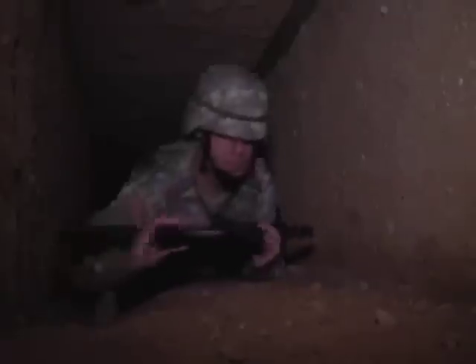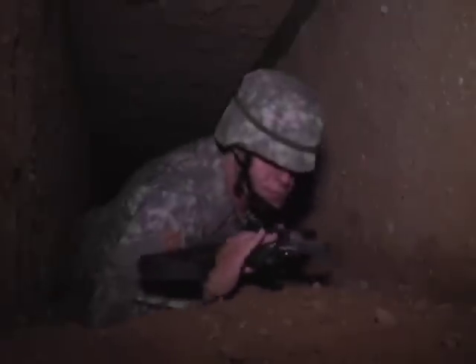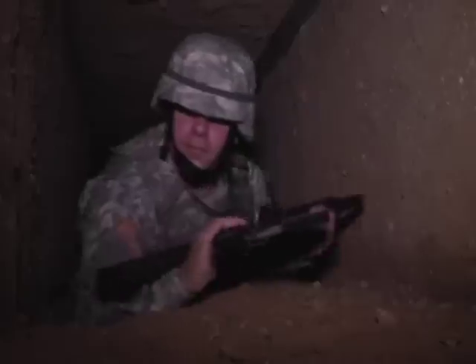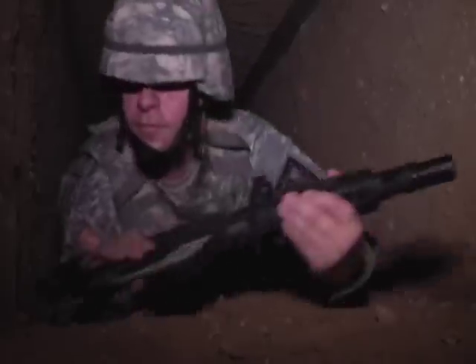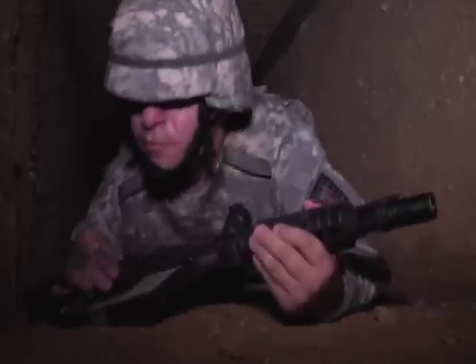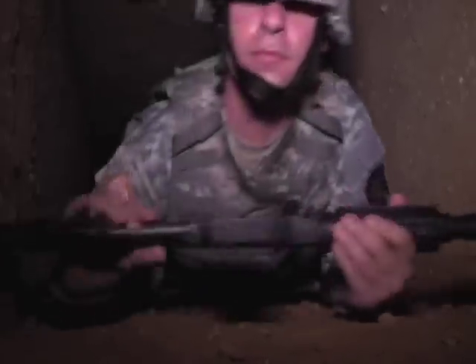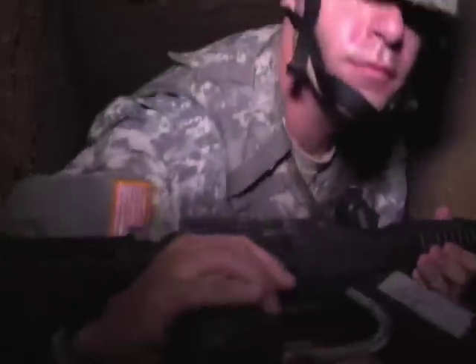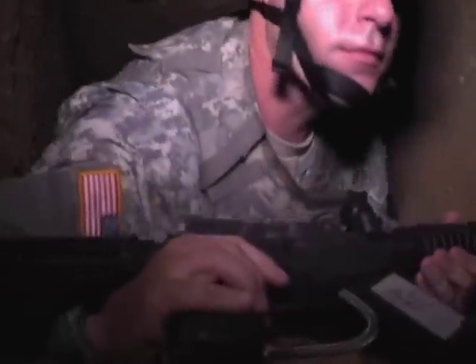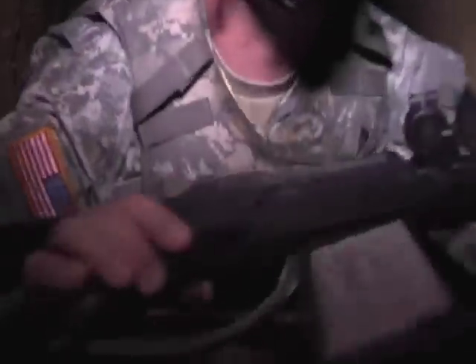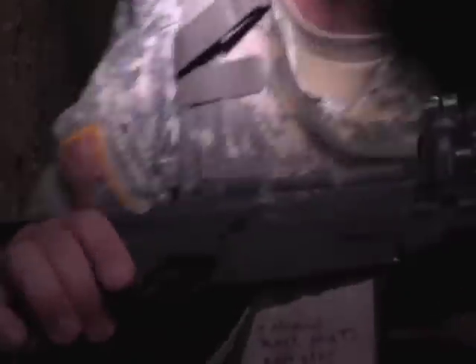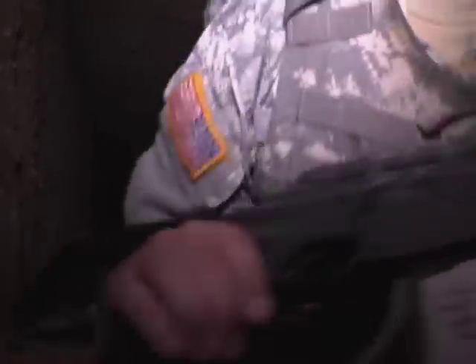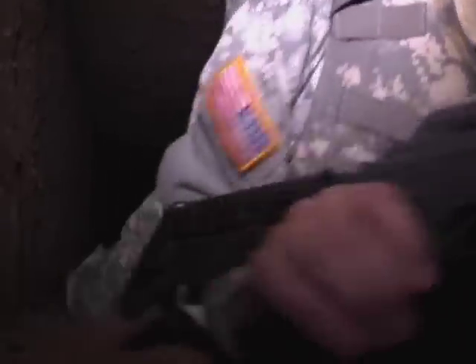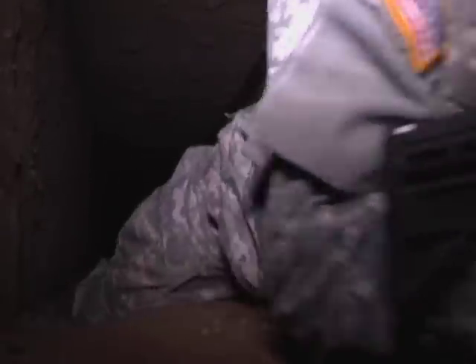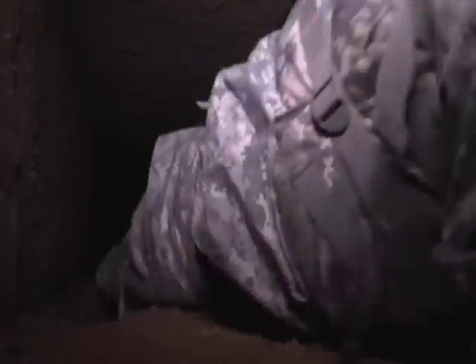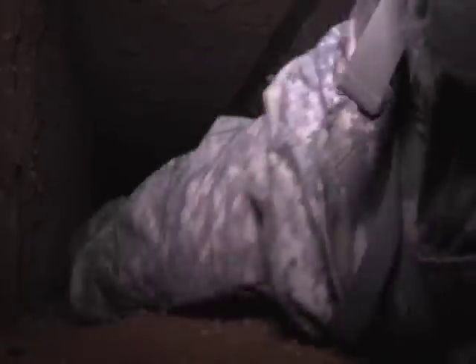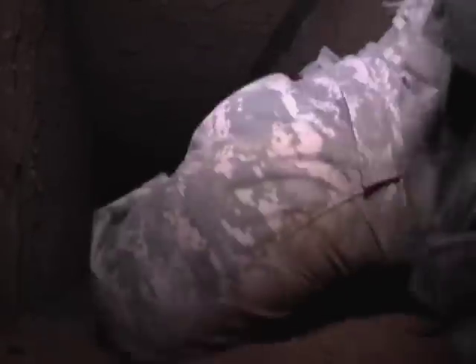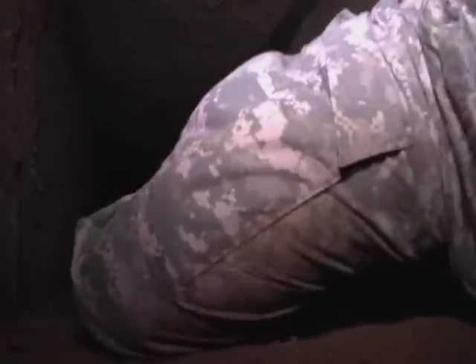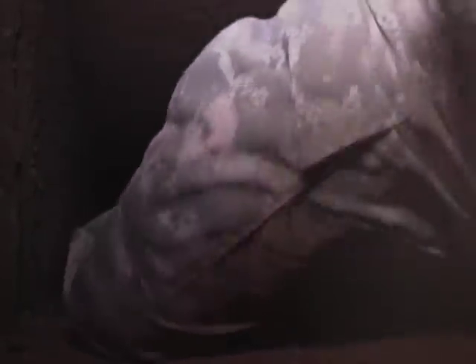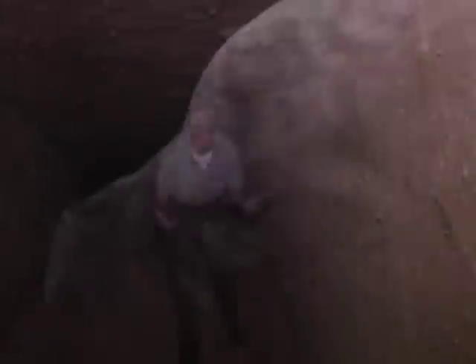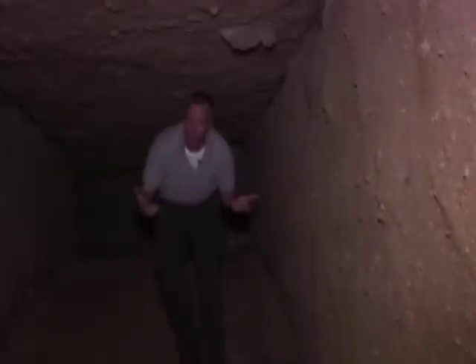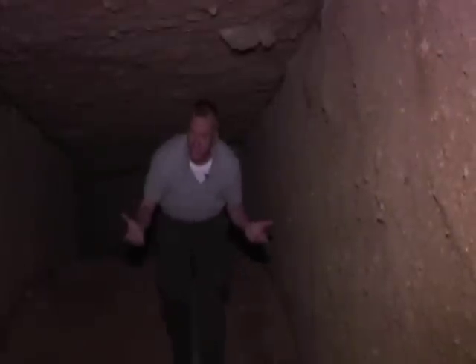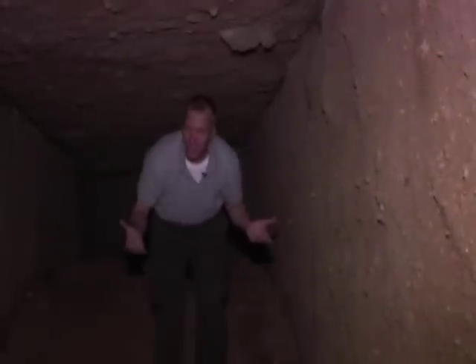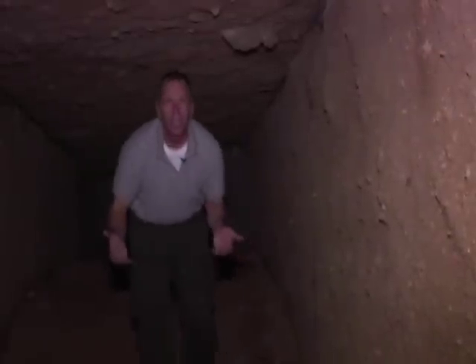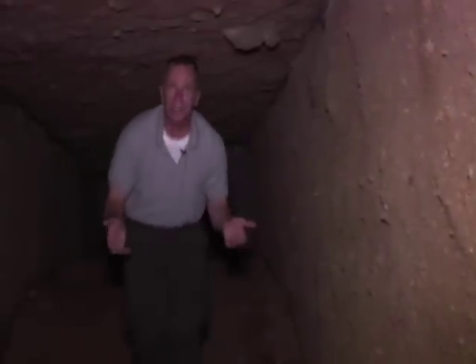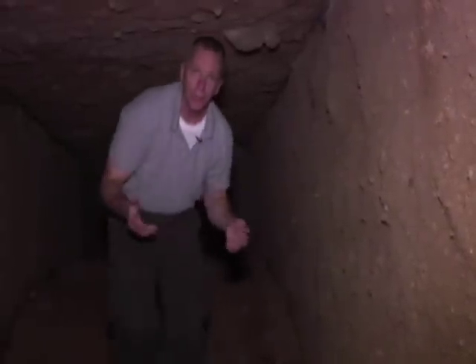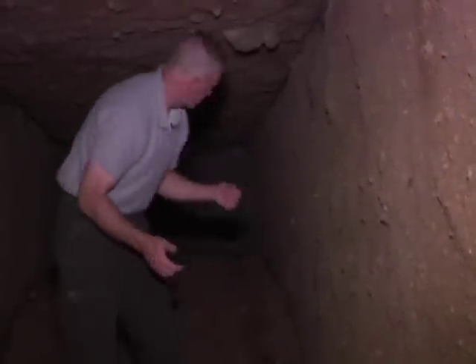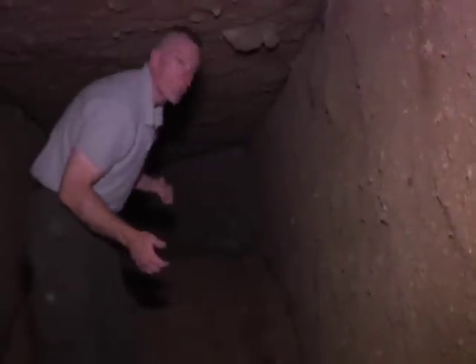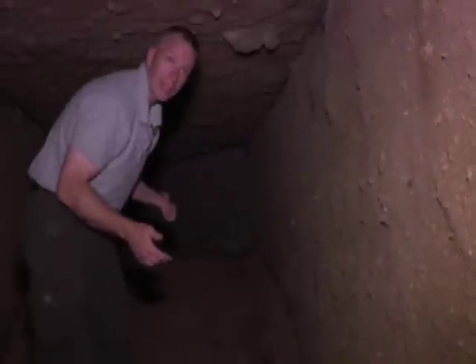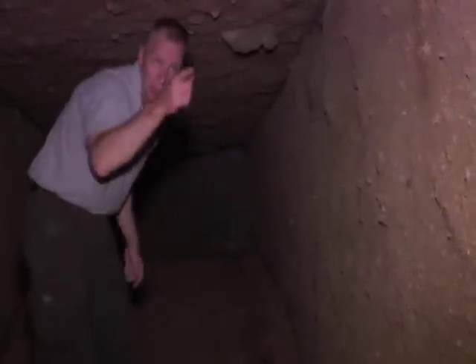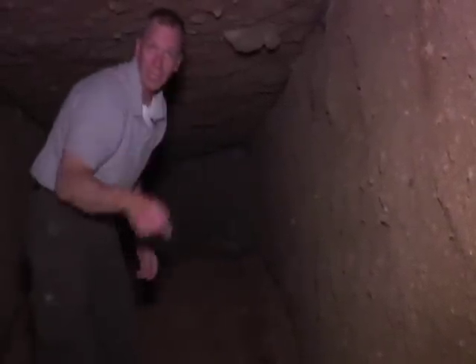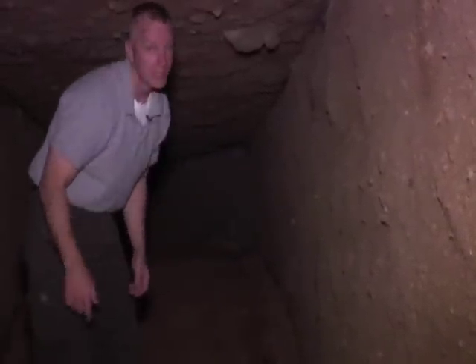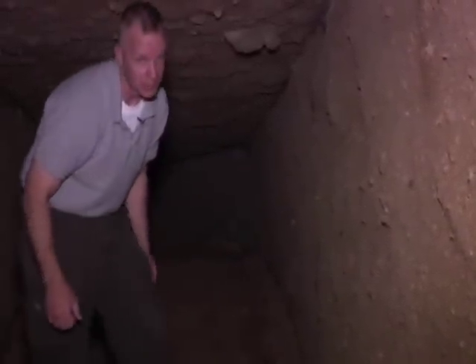As you can tell, the completely underground cave structure creates a claustrophobic environment, forcing trainees to think about their movement techniques and how to get from point A to point B safely.